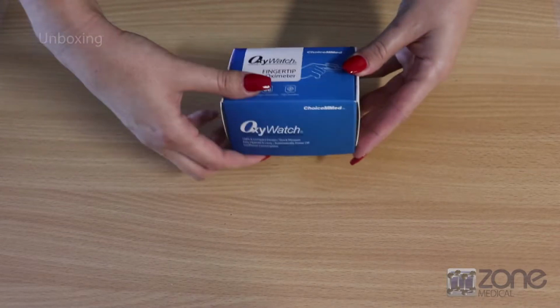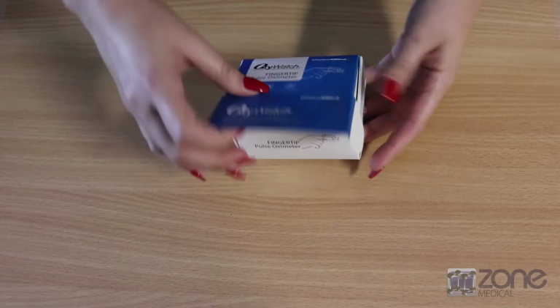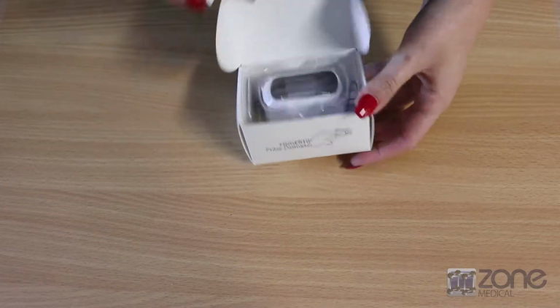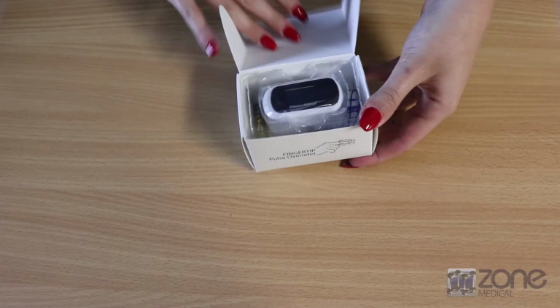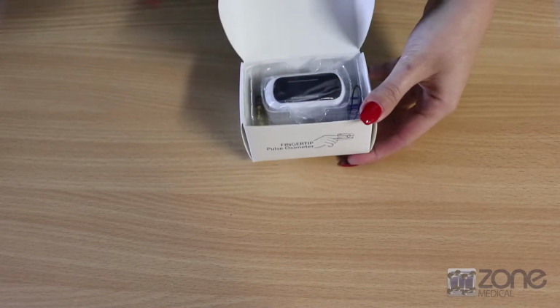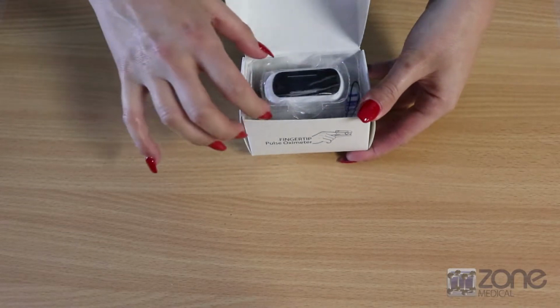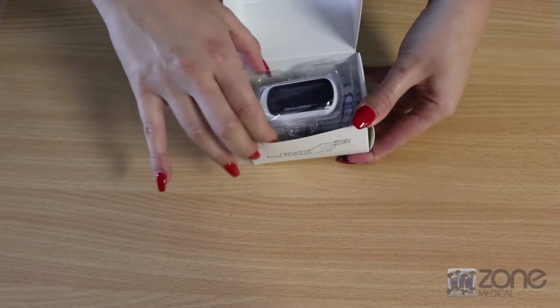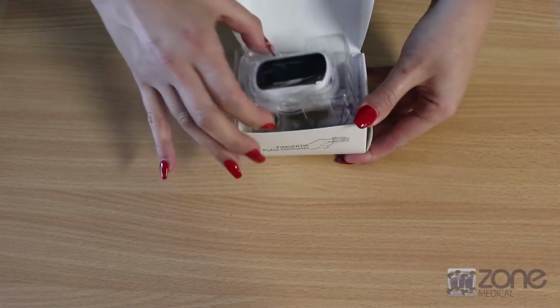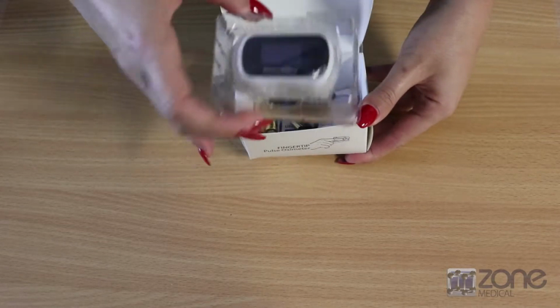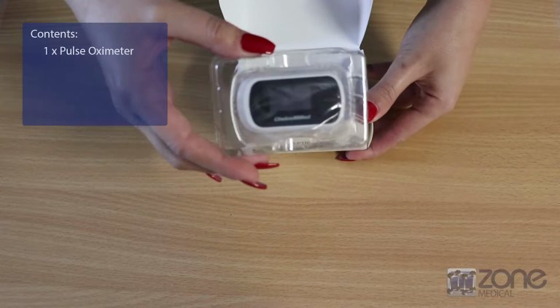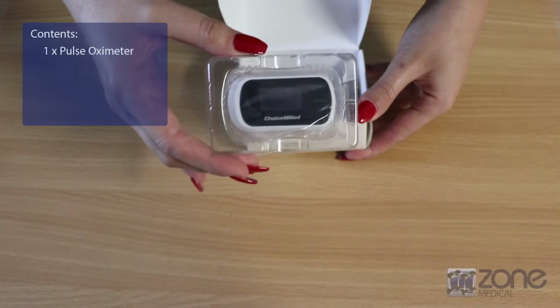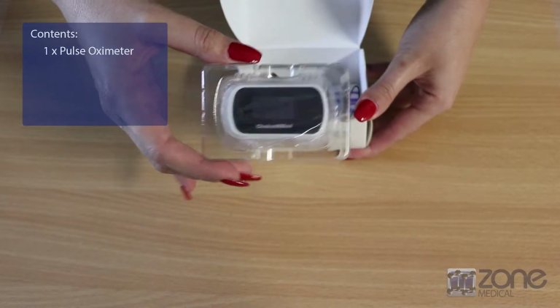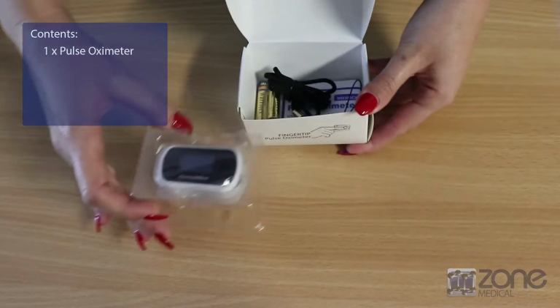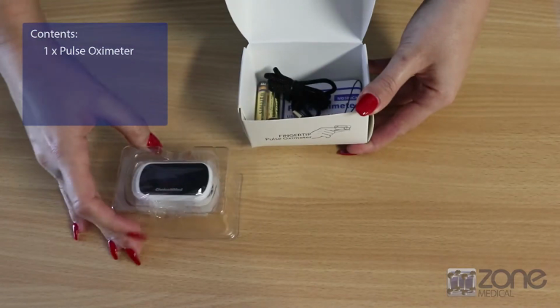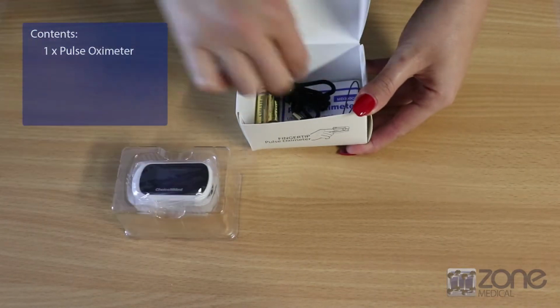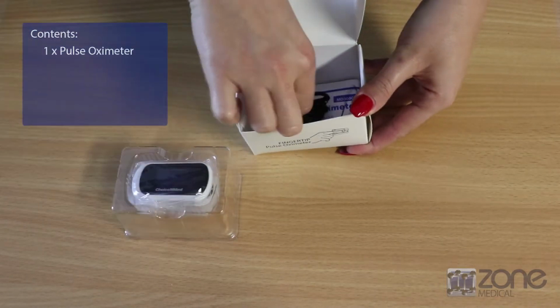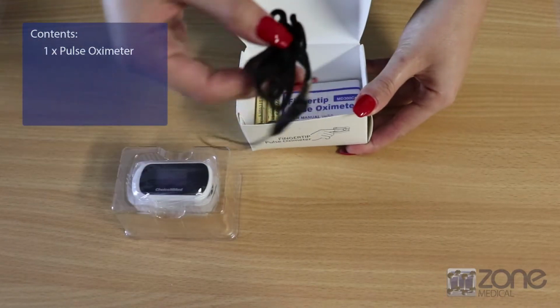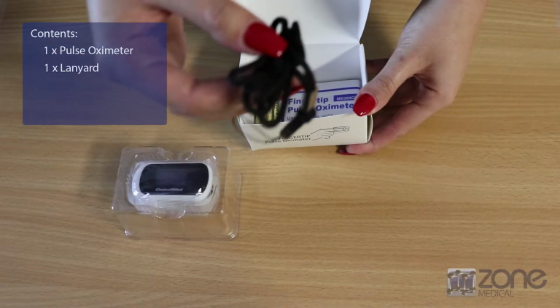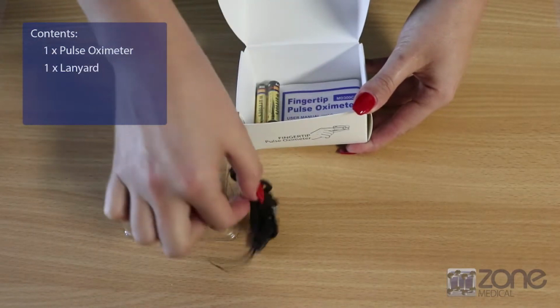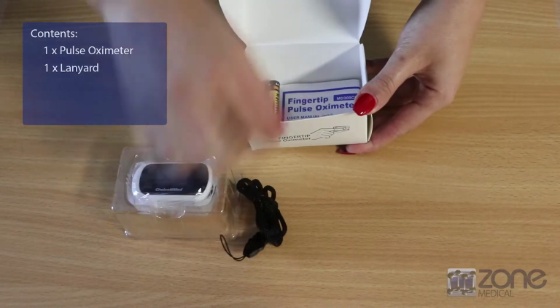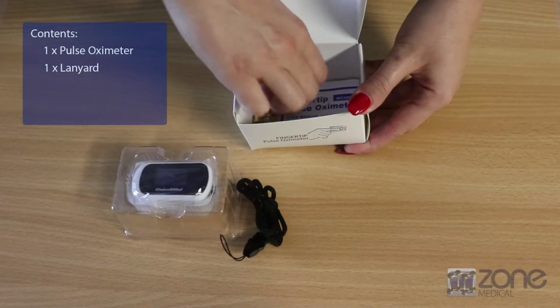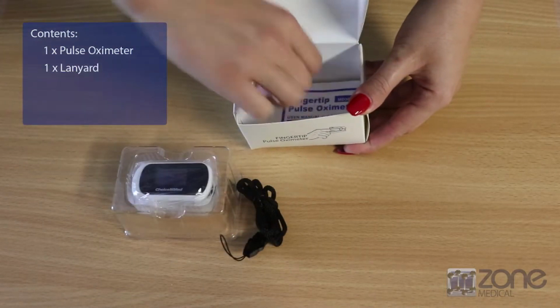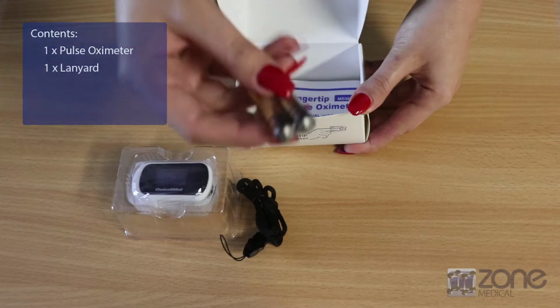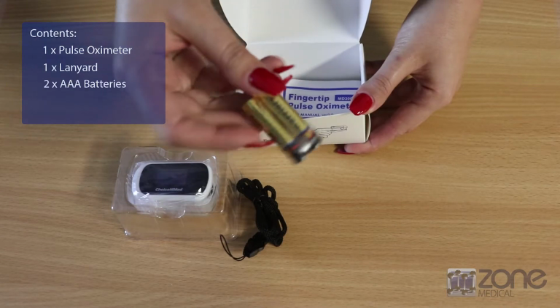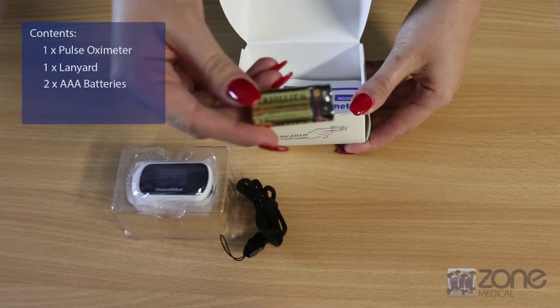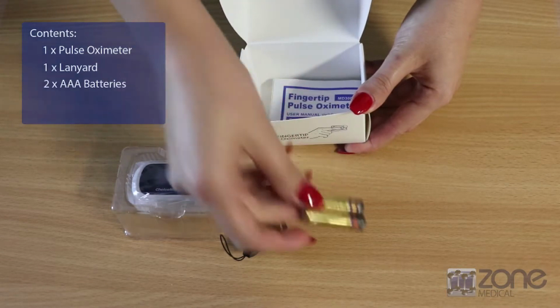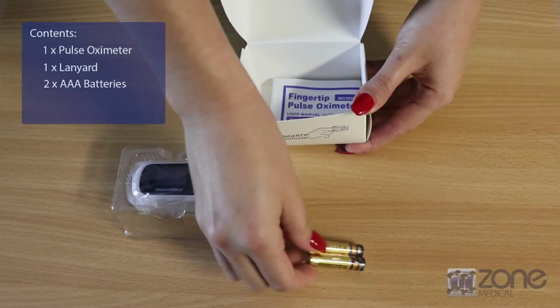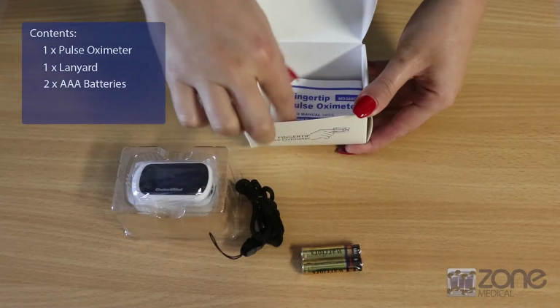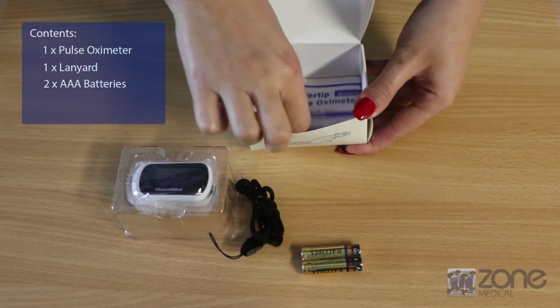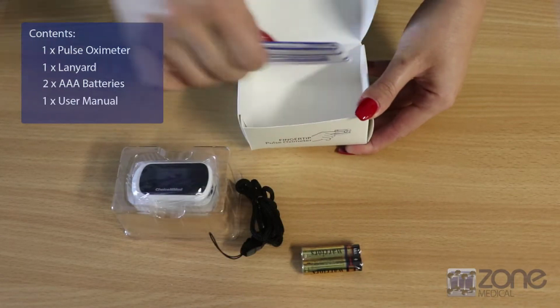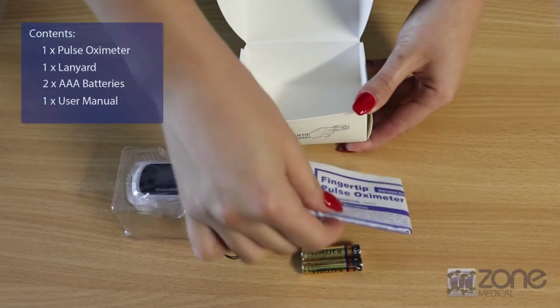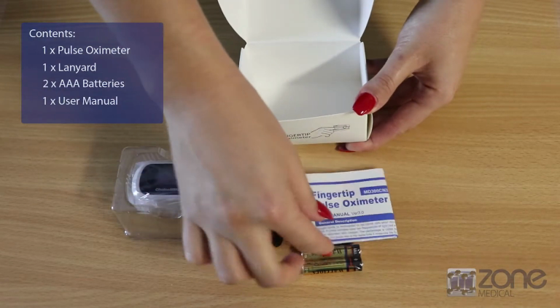Opening it up and doing the unboxing, you get the pulse oximeter, lanyard, two AAA batteries, and the user manual.